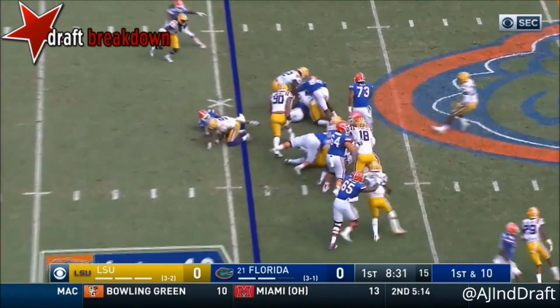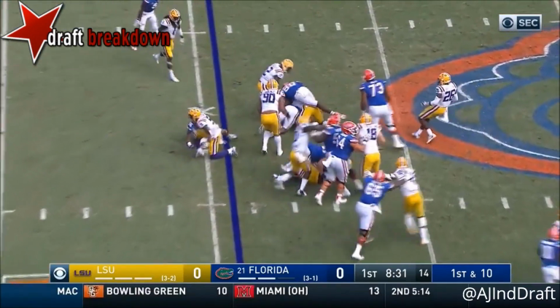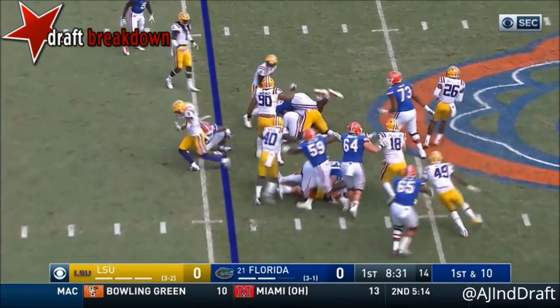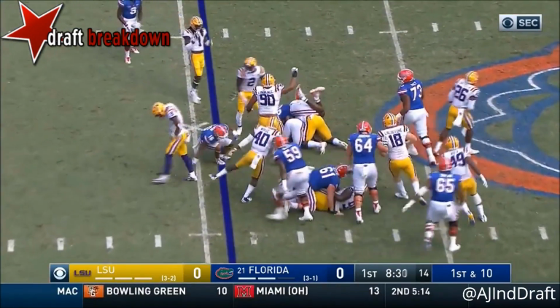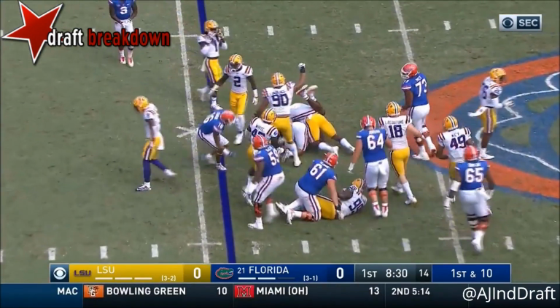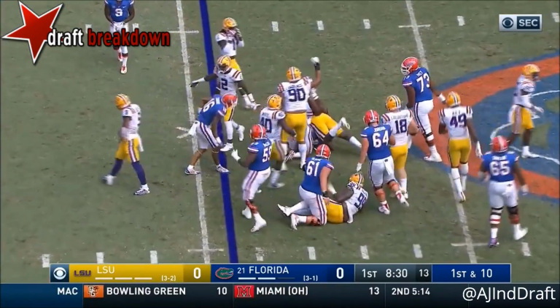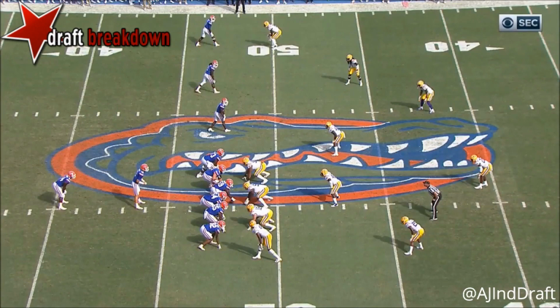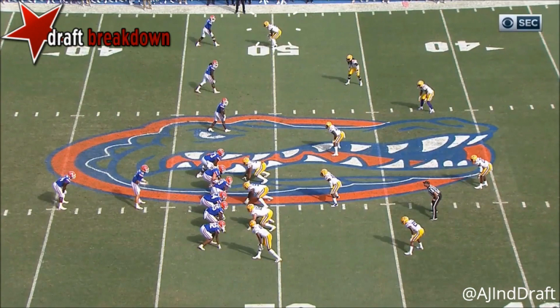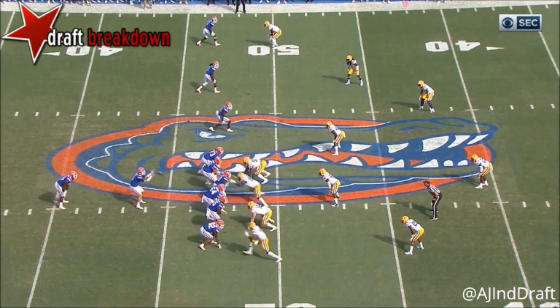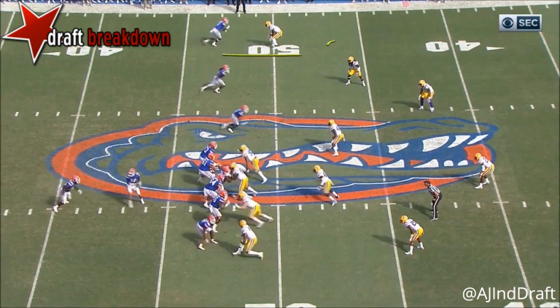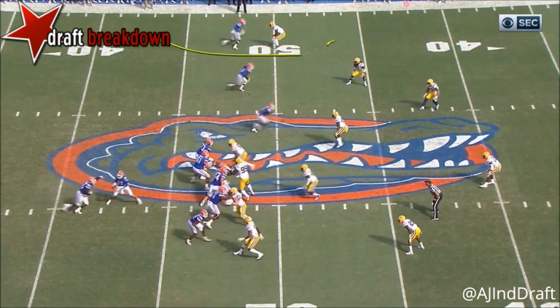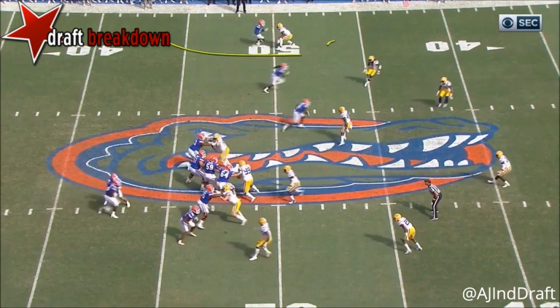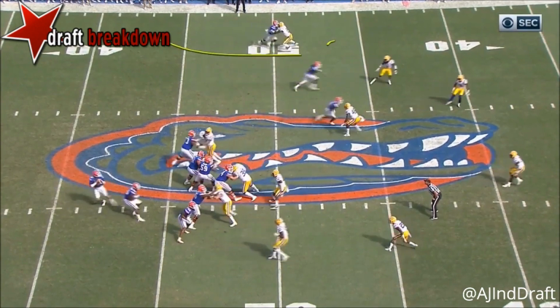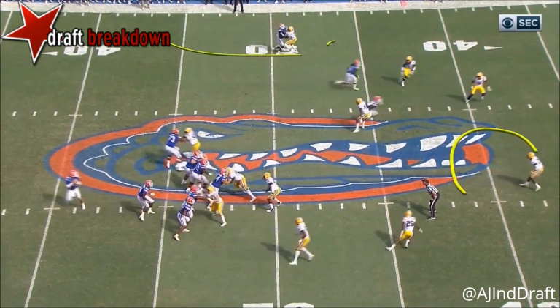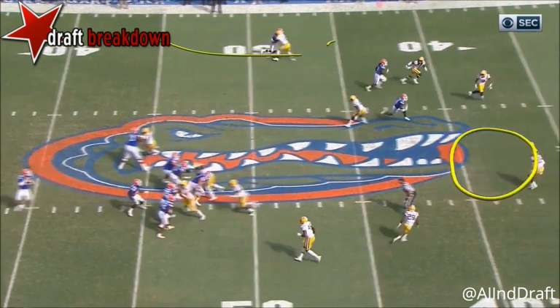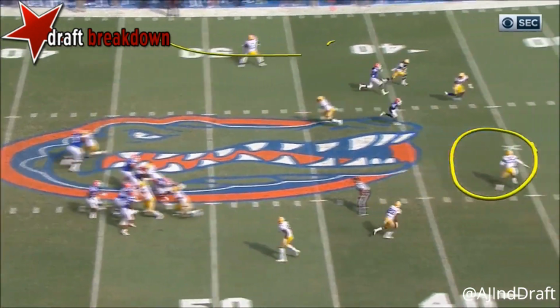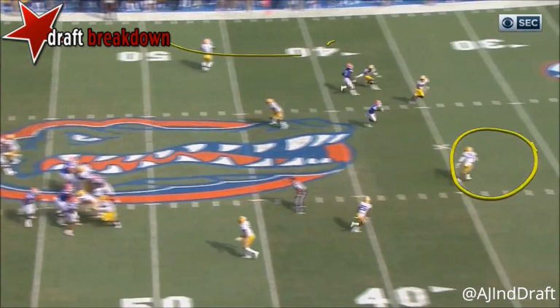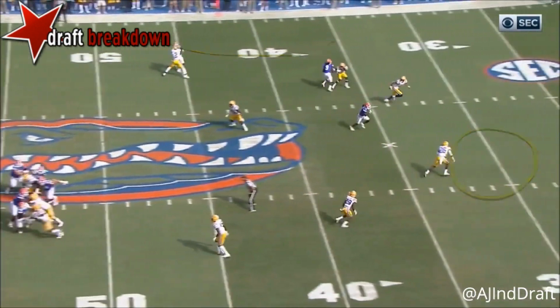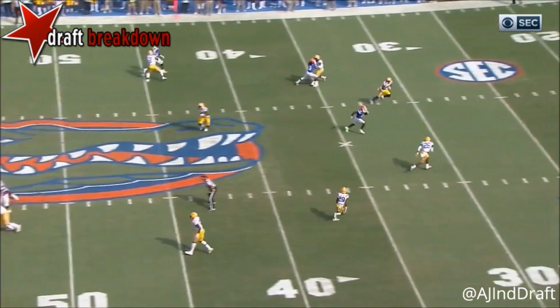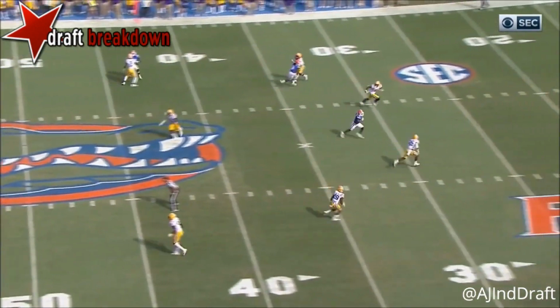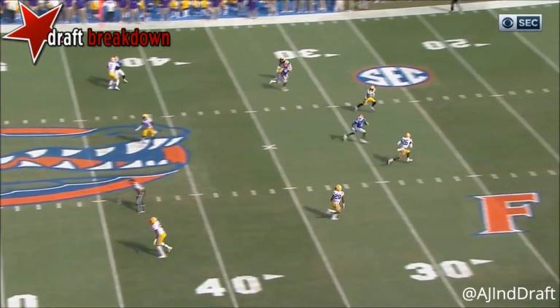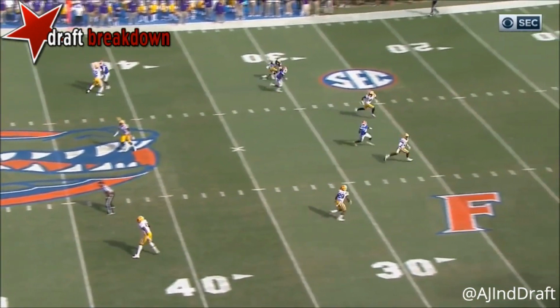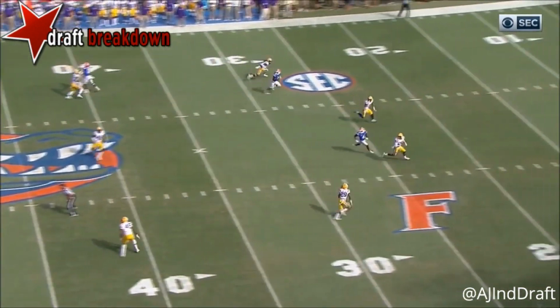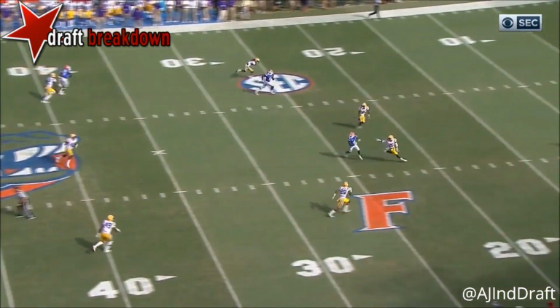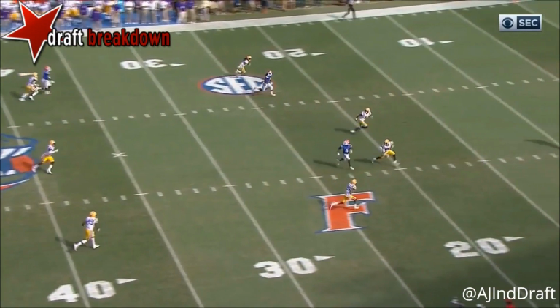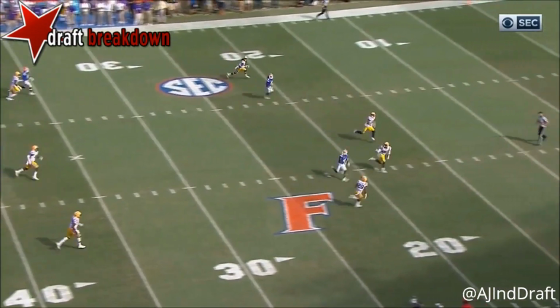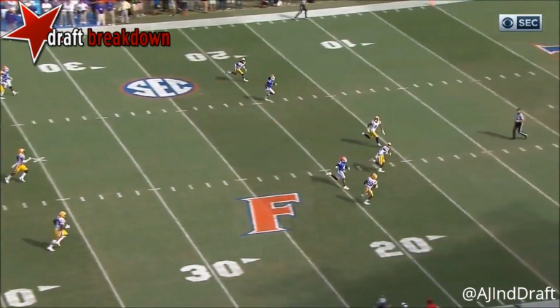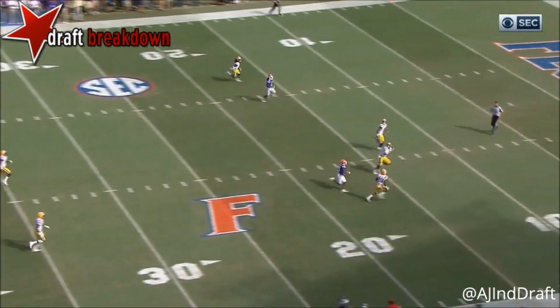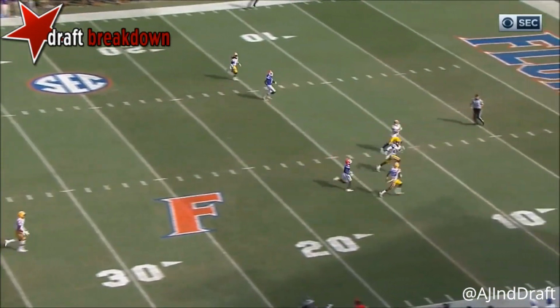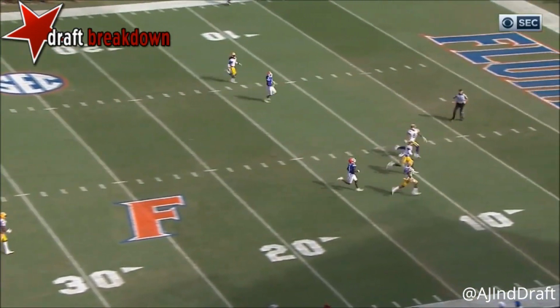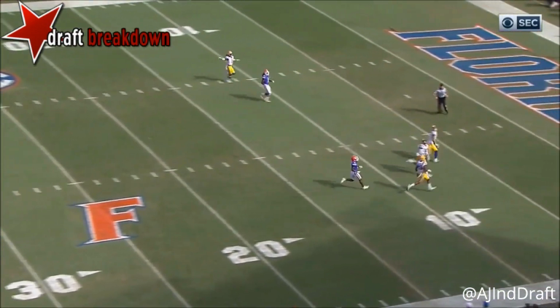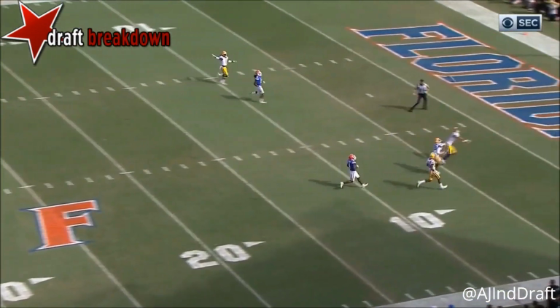Davis spins backwards for a couple. And then the safety just stays home. Get deeper than deep. Force that throw over your head — that is good defense.